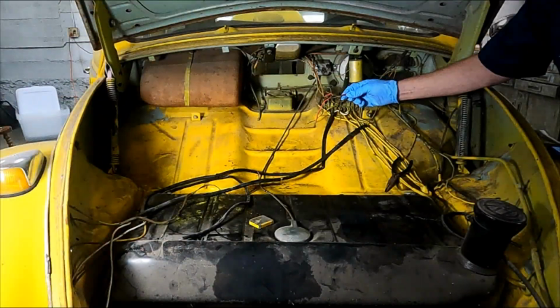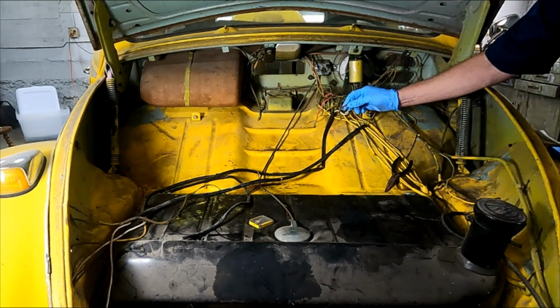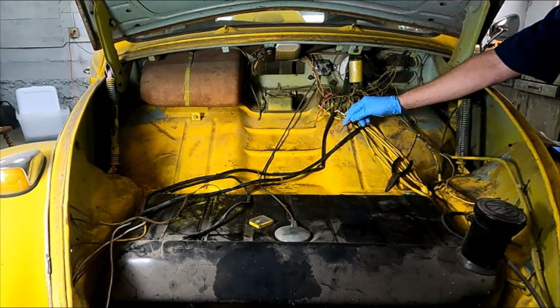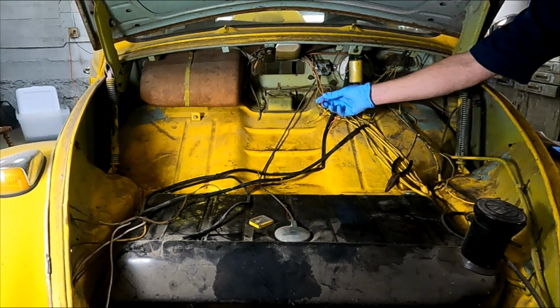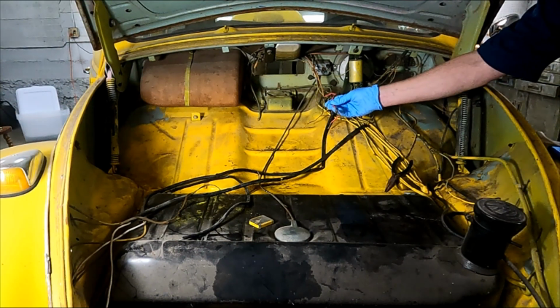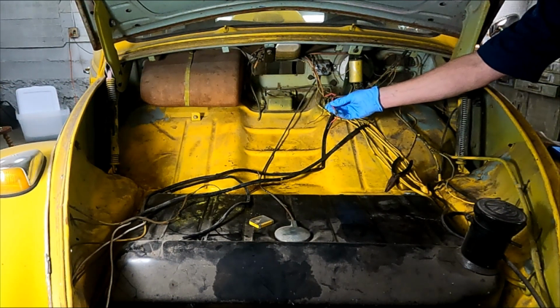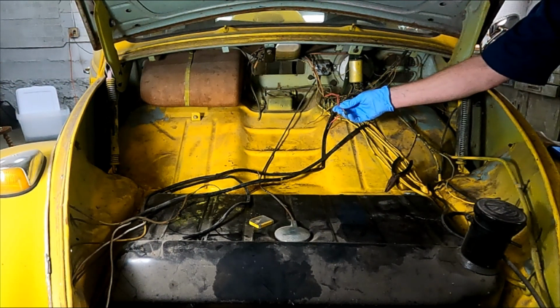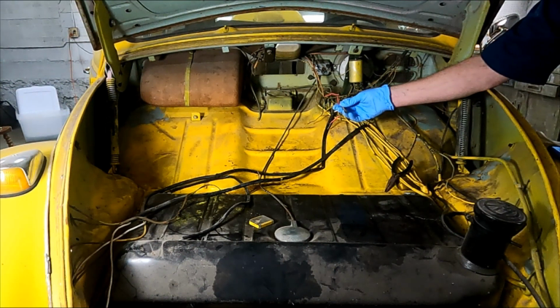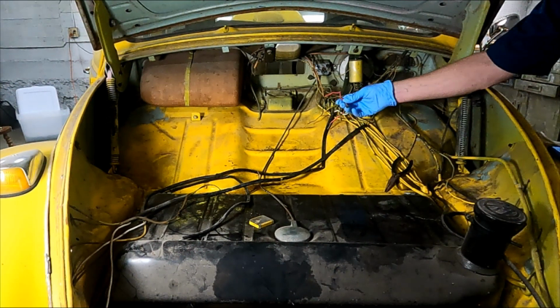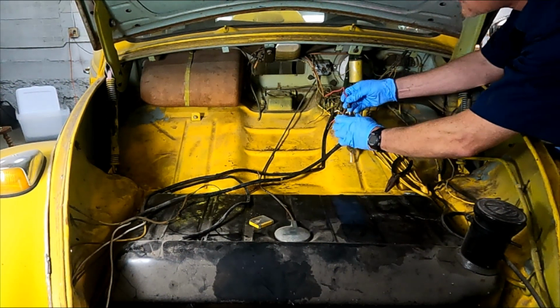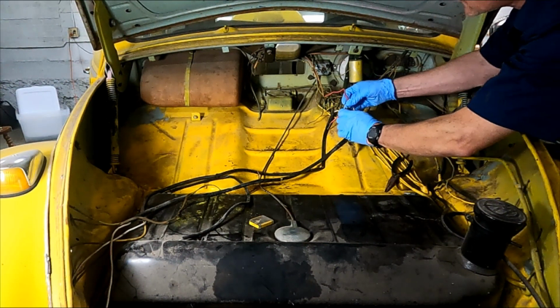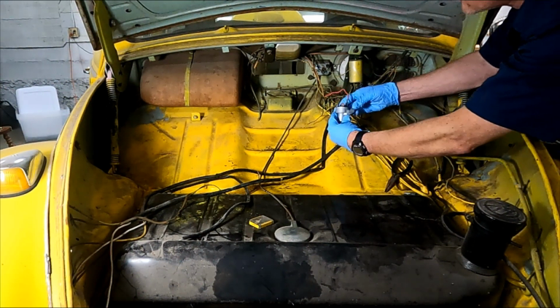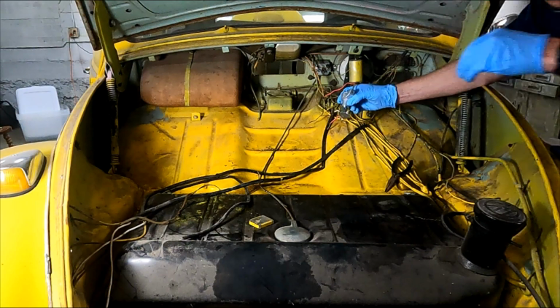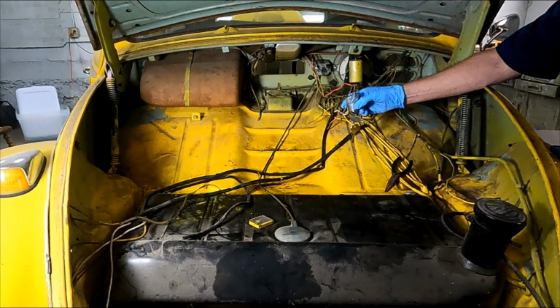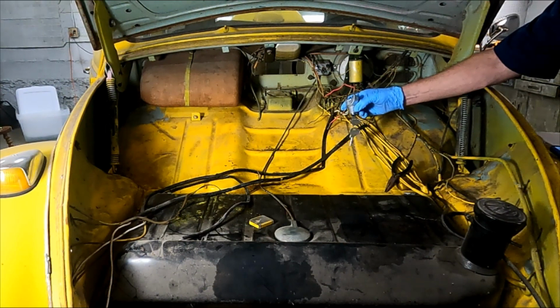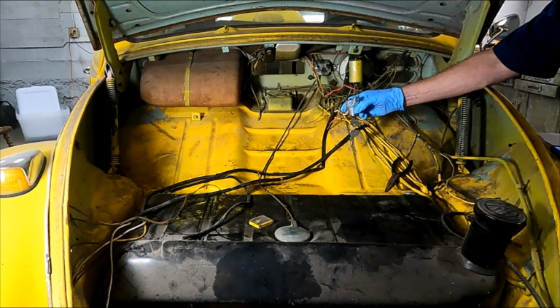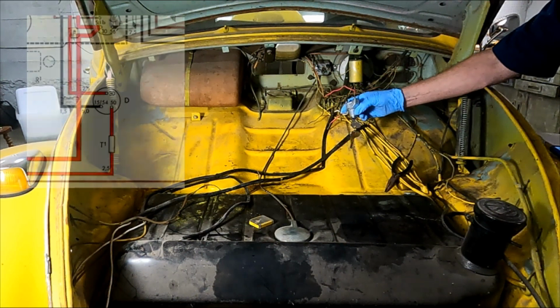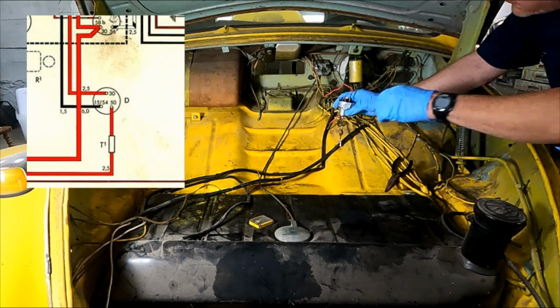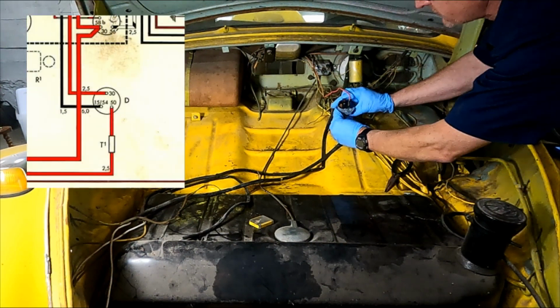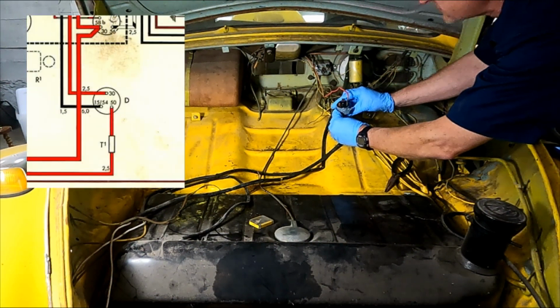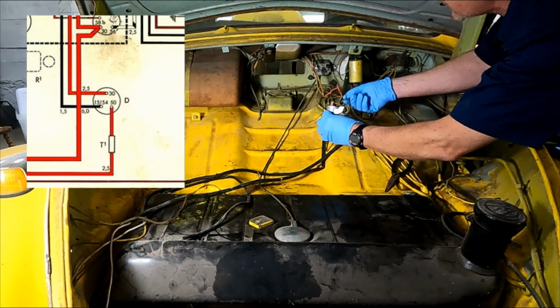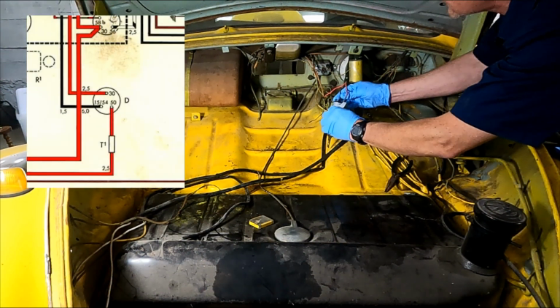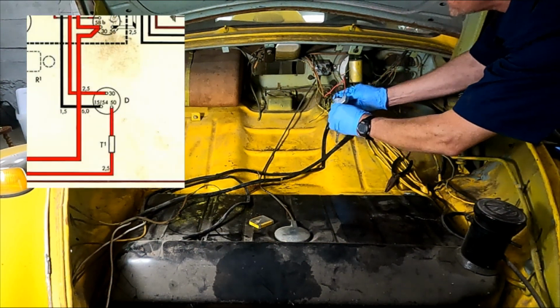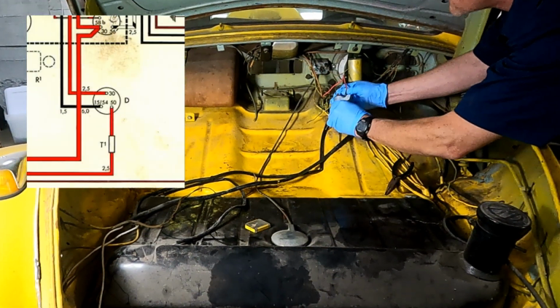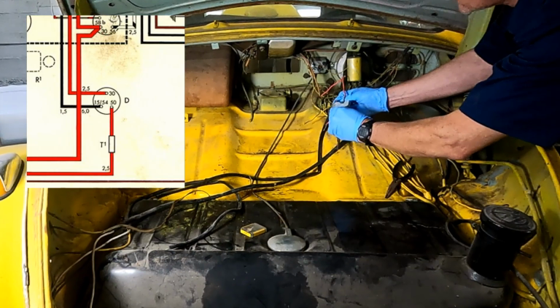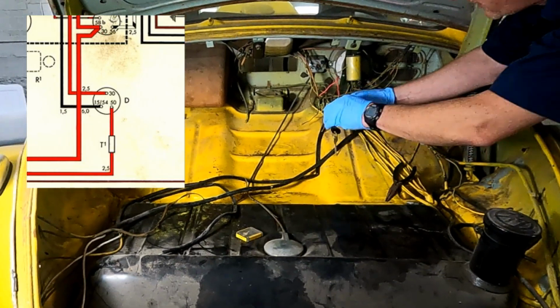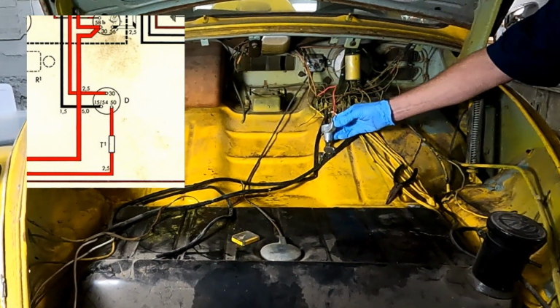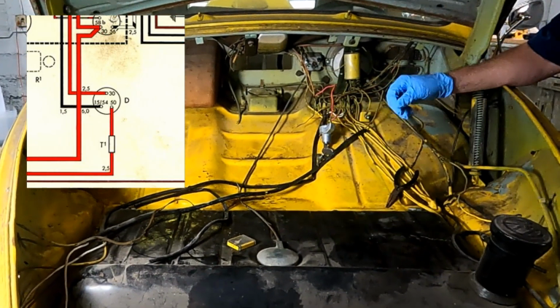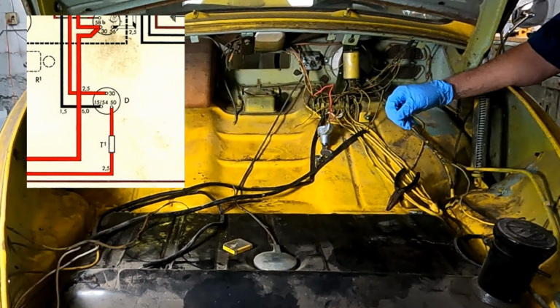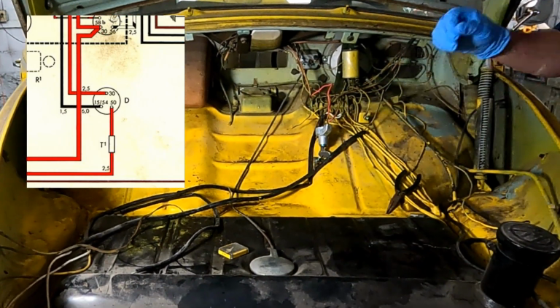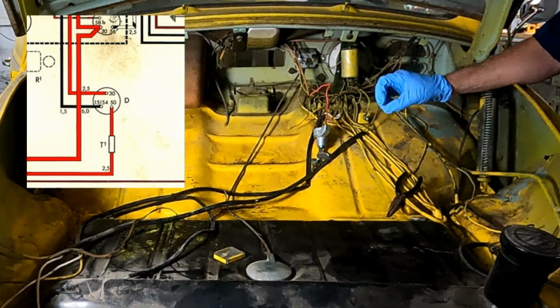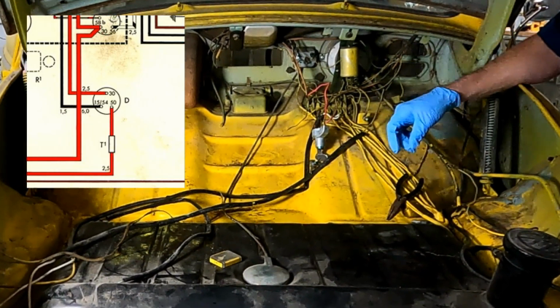As we've seen in the previous episodes, the wiring harness was sprayed yellow when they painted the car. We'll have to address this in the future. I downloaded the wiring diagram and identified the ignition wiring, then cleaned them with mineral spirits and scotch bright.